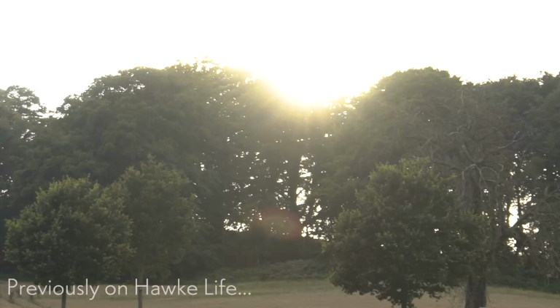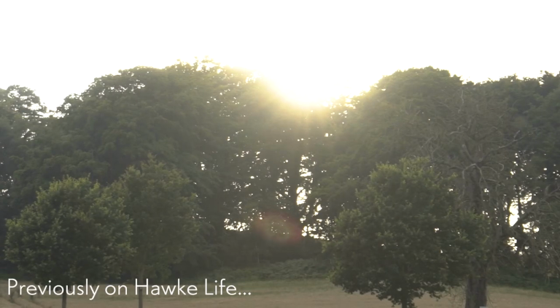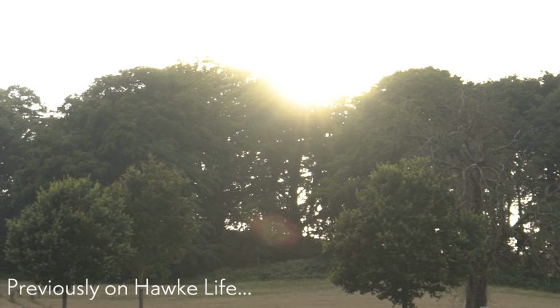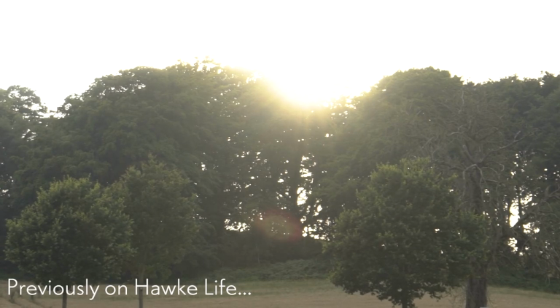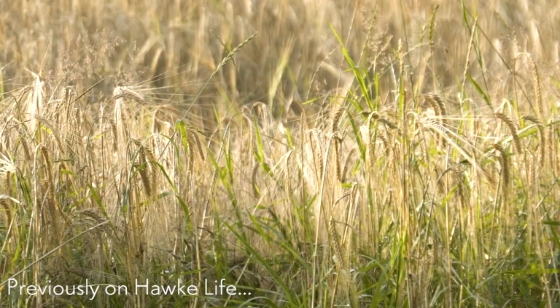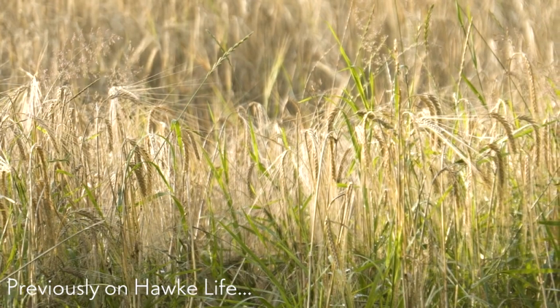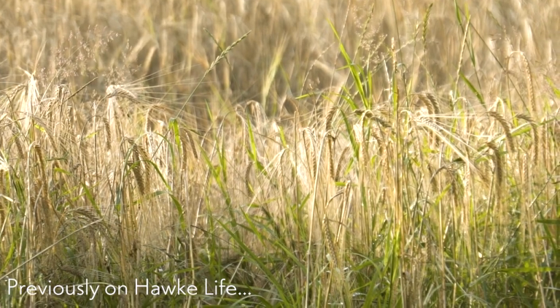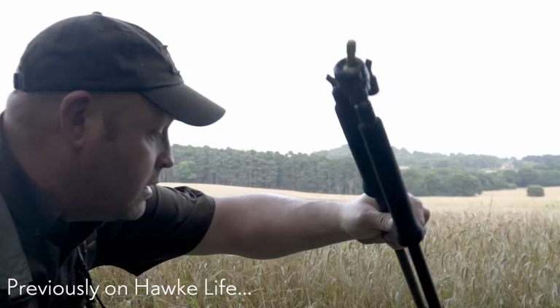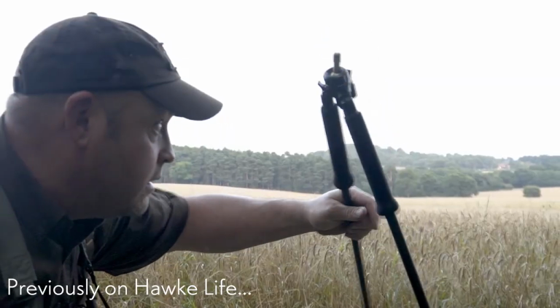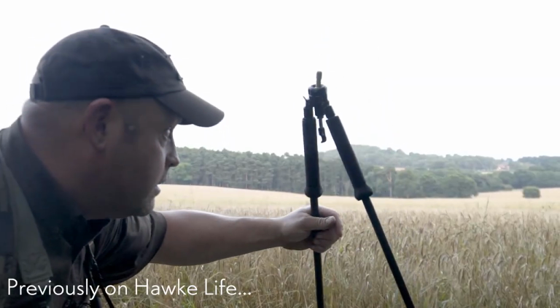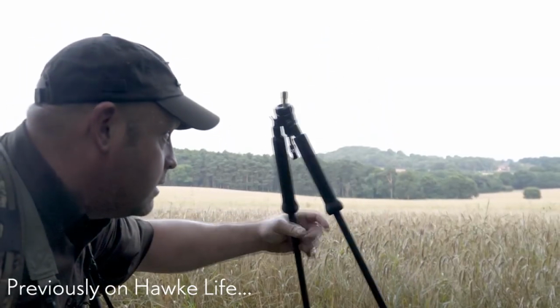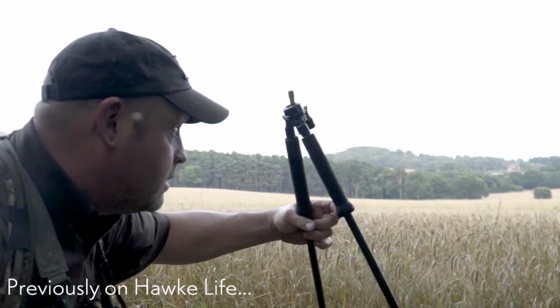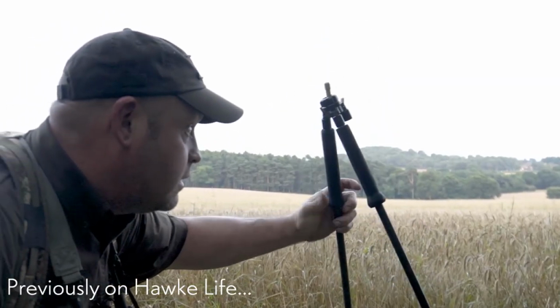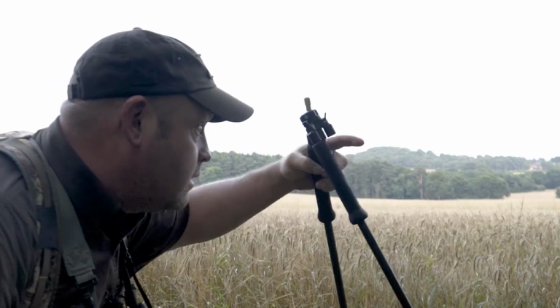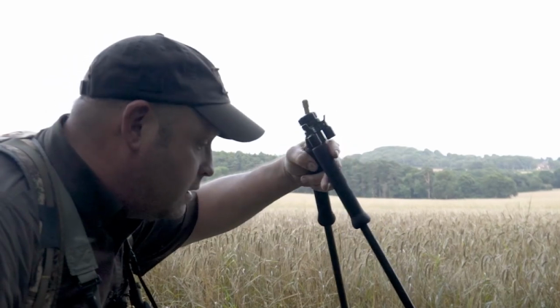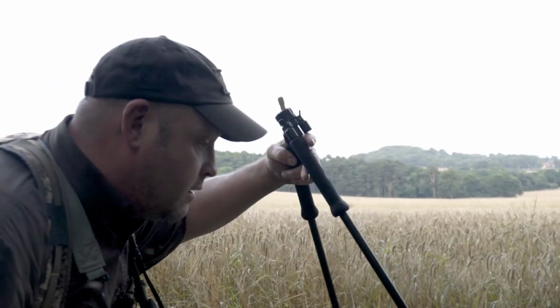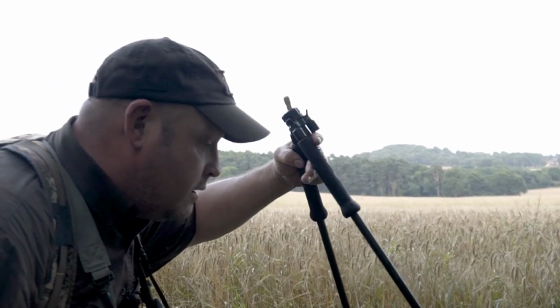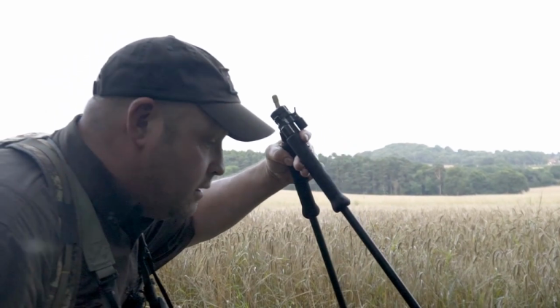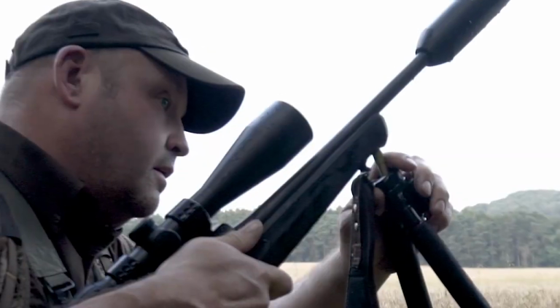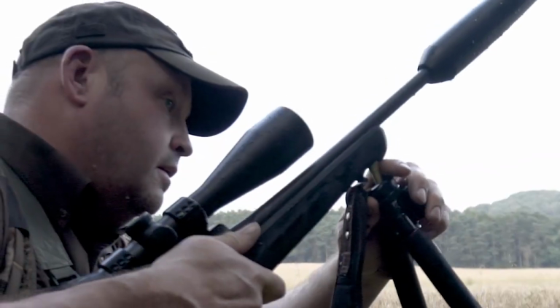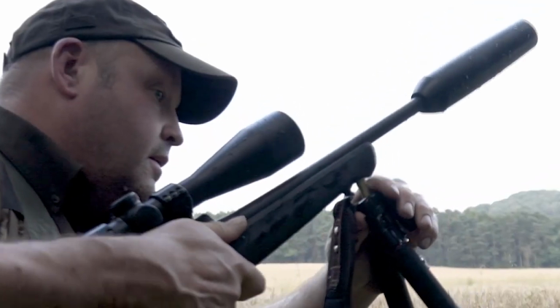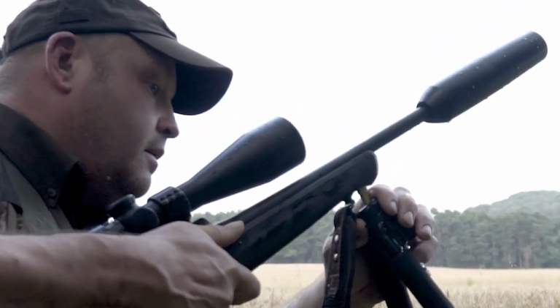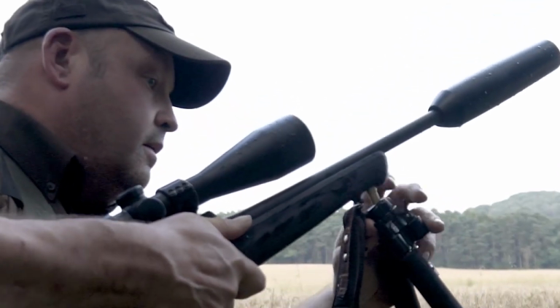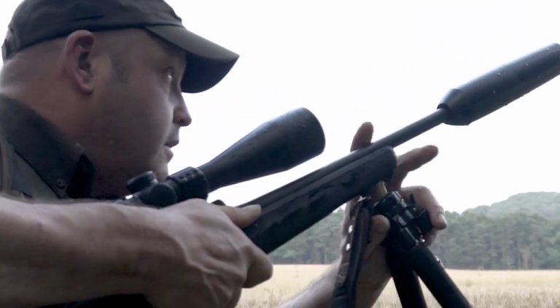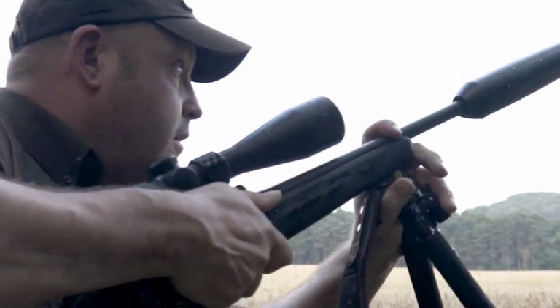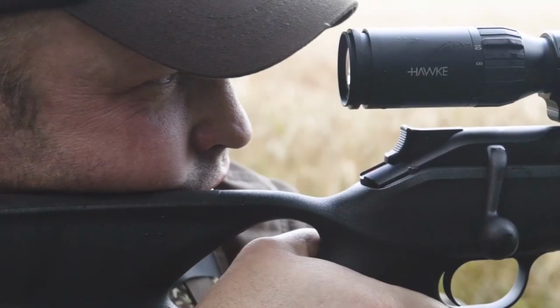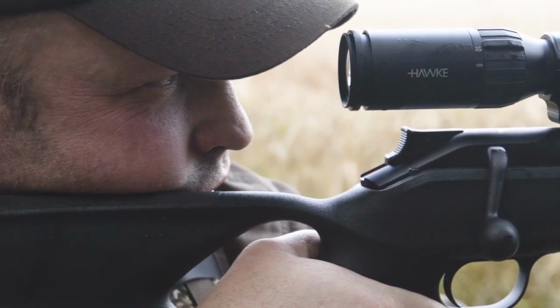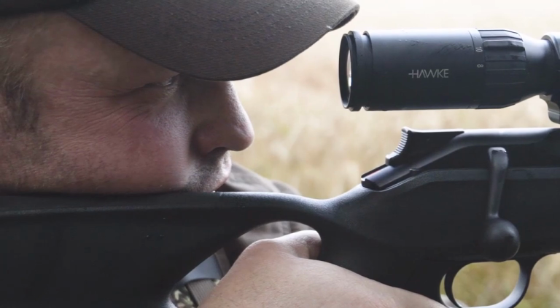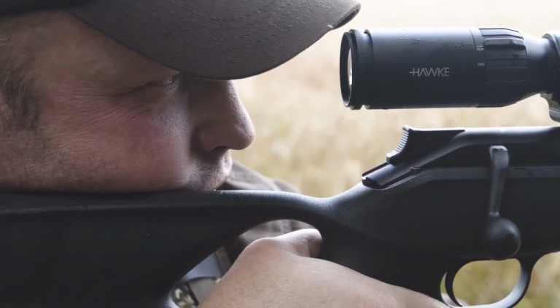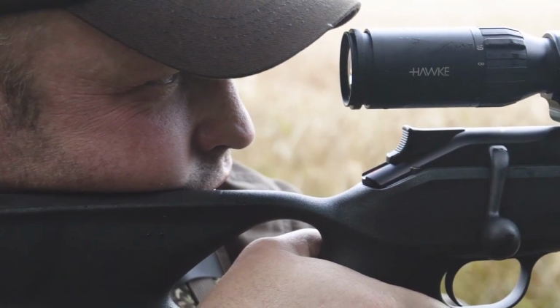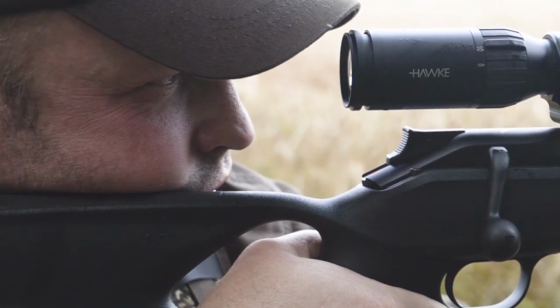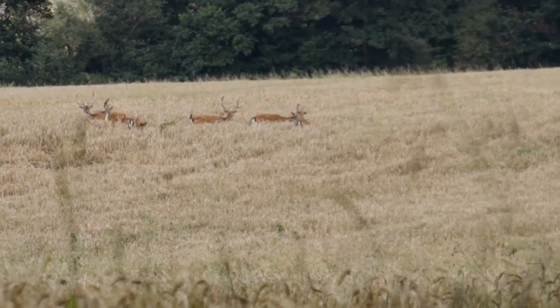In the last episode you saw me harvest two beautiful young fallow bucks to add to our cull sheet. This time I'm going to show you how to successfully skin the deer and how to check that it's safe to eat.